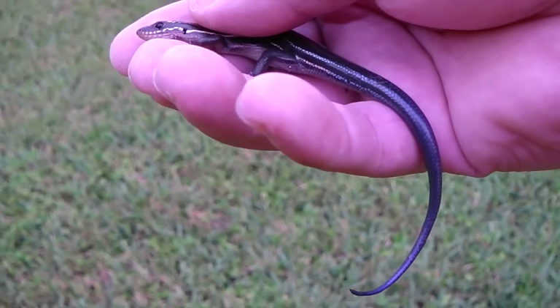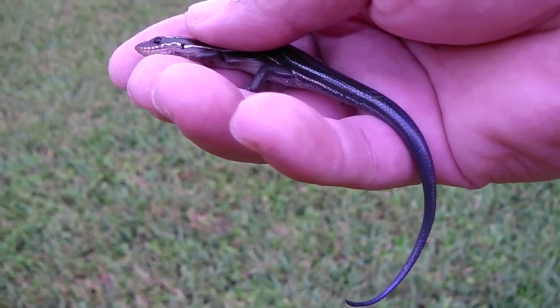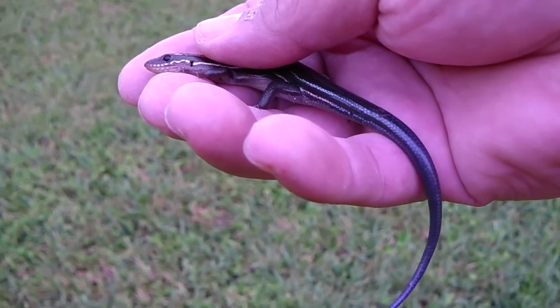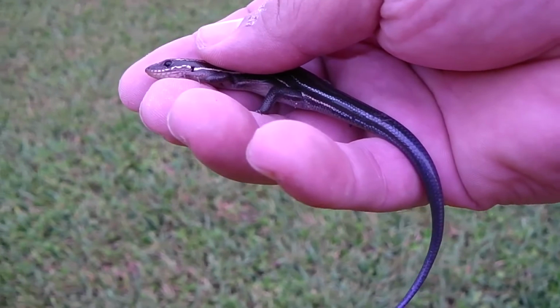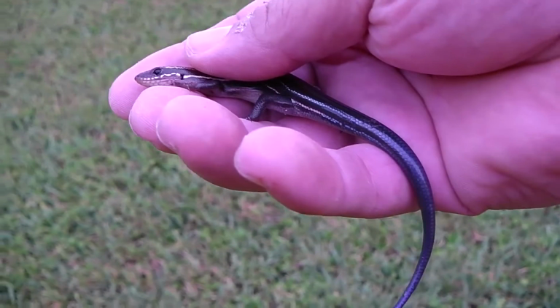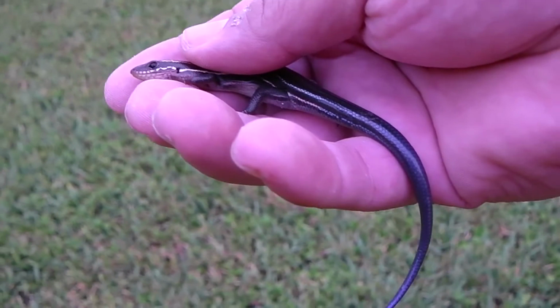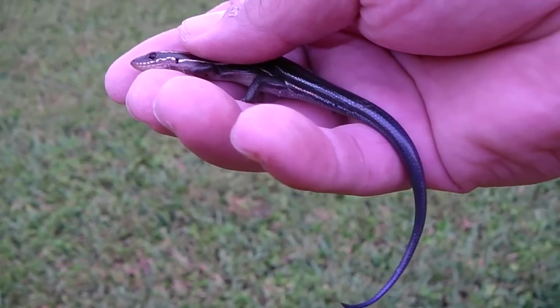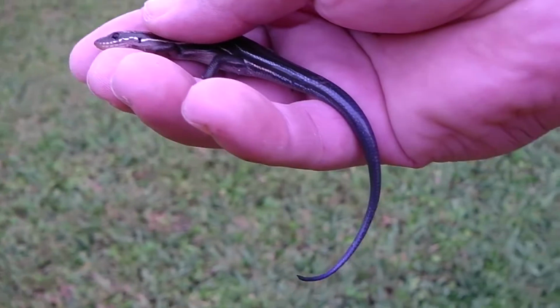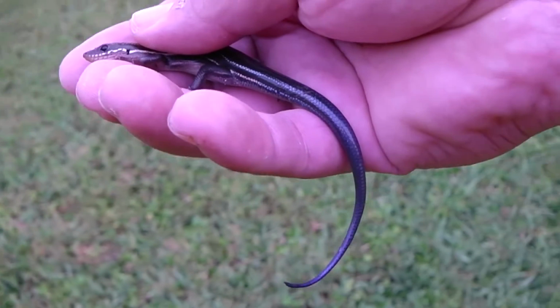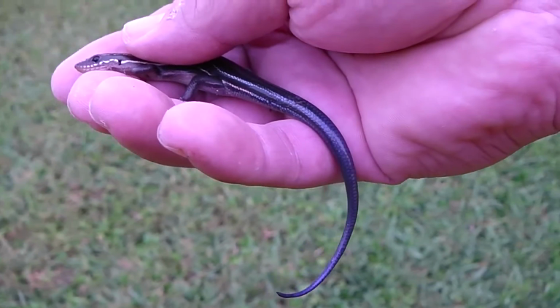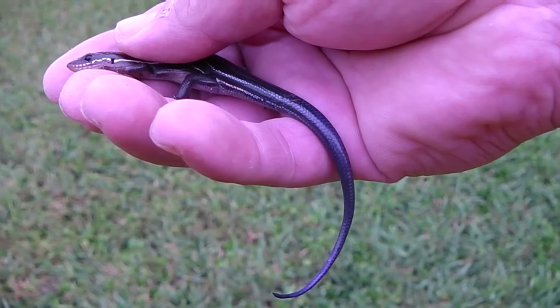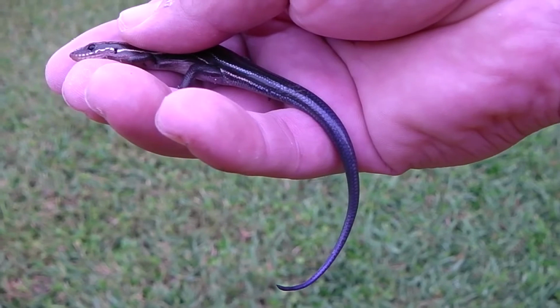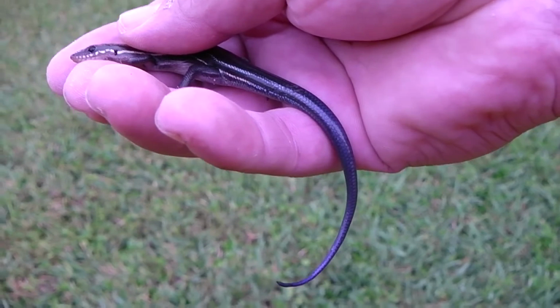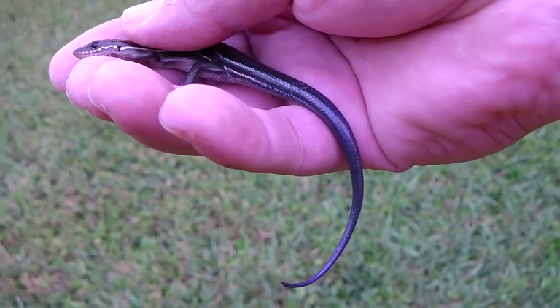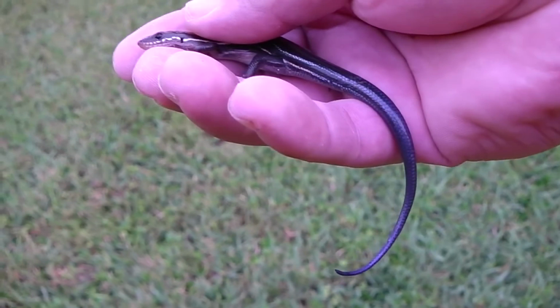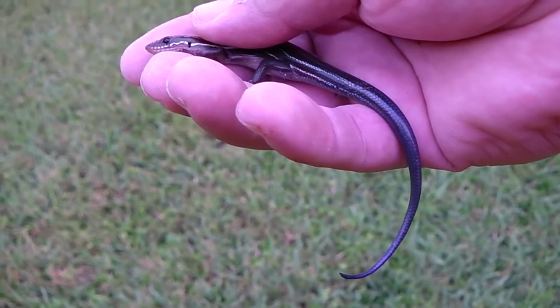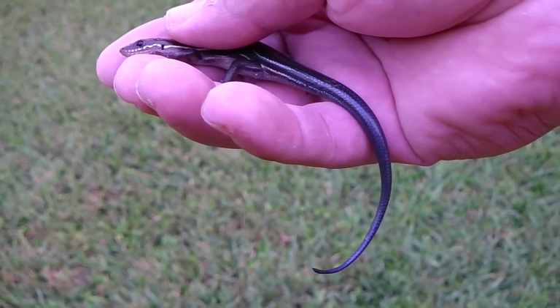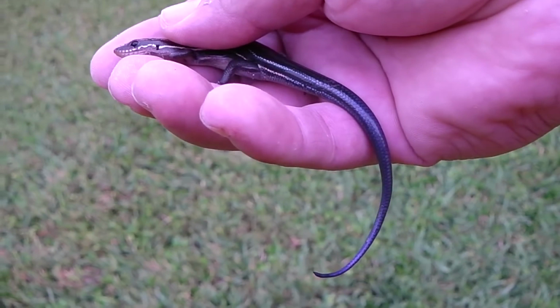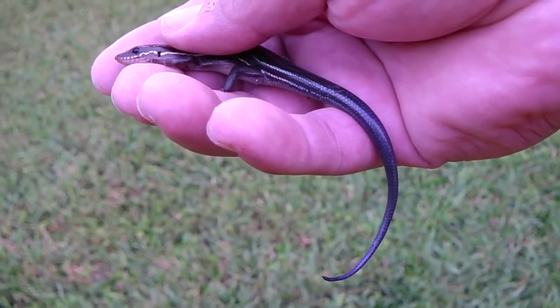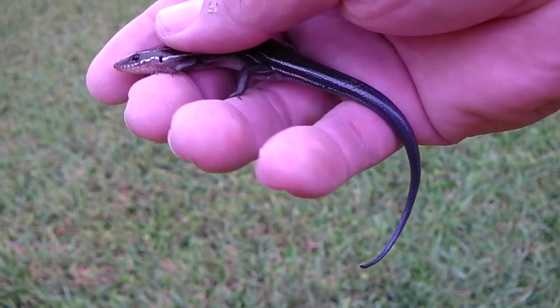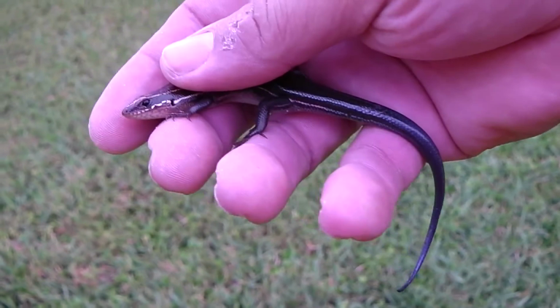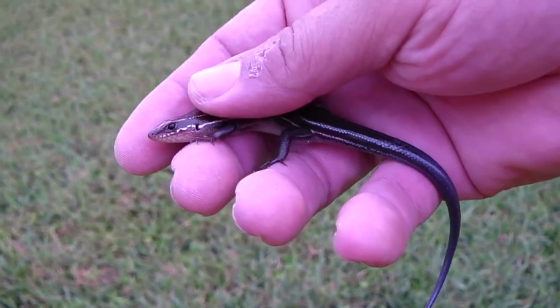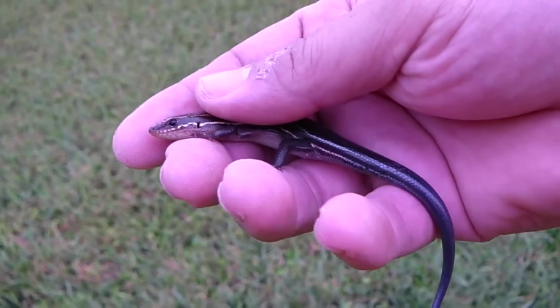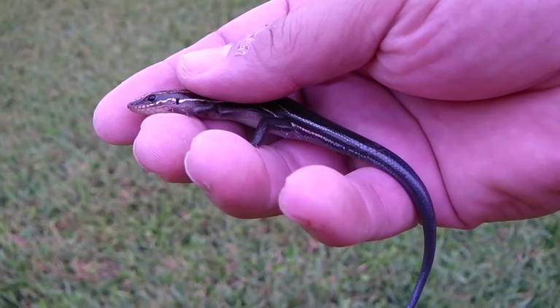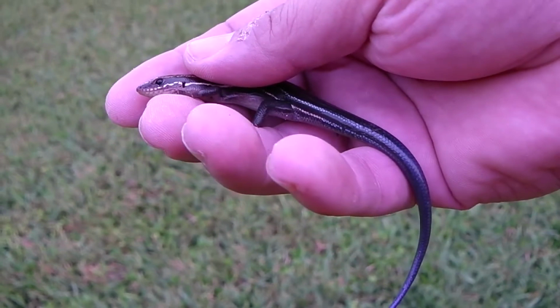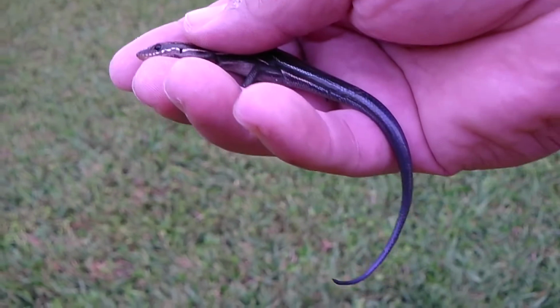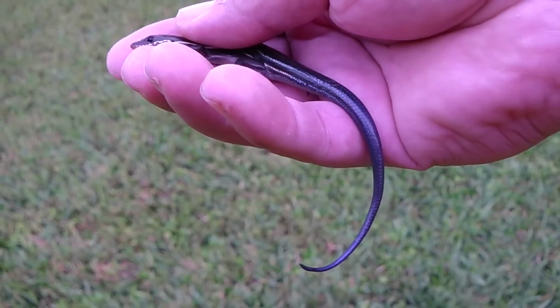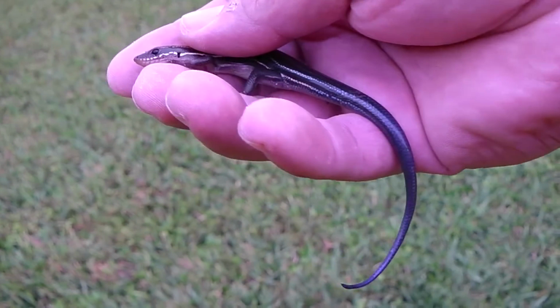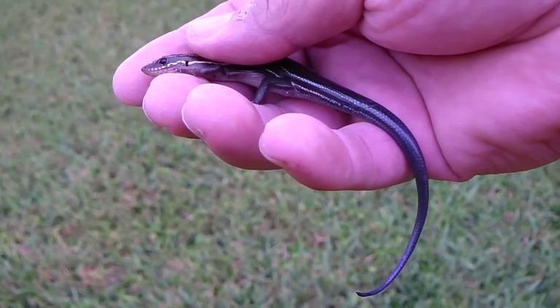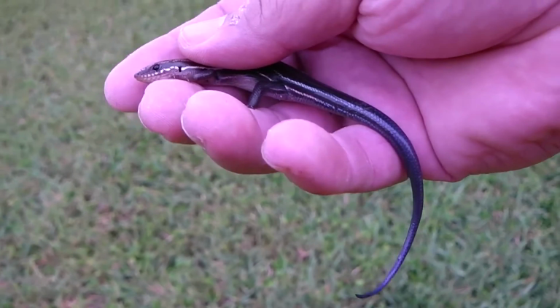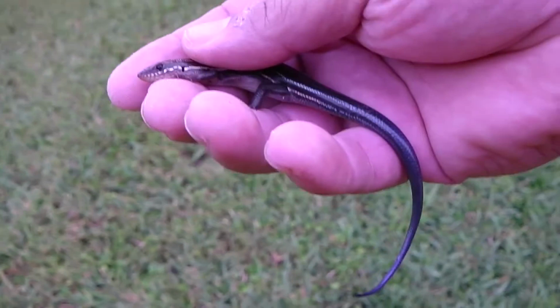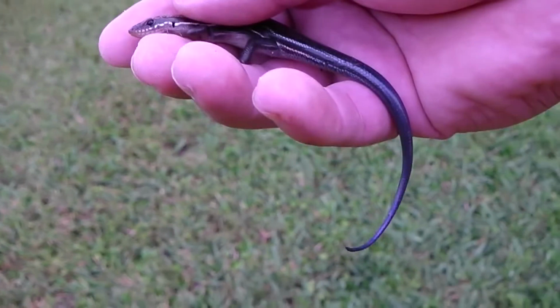I'm not sure how long I'm going to keep him because these guys, I don't have a lot of time for them. I'm going to find bugs and feed them and stuff. I'm going to put him in a little three-gallon tank for now with some water, and let's see how it goes.